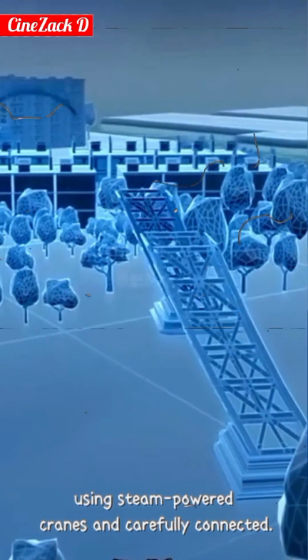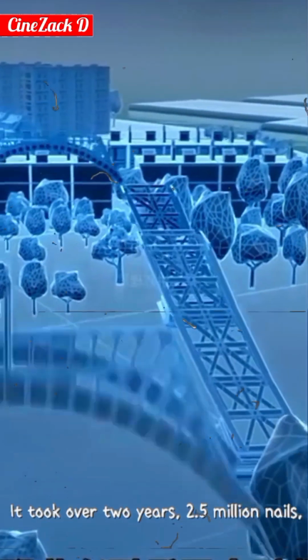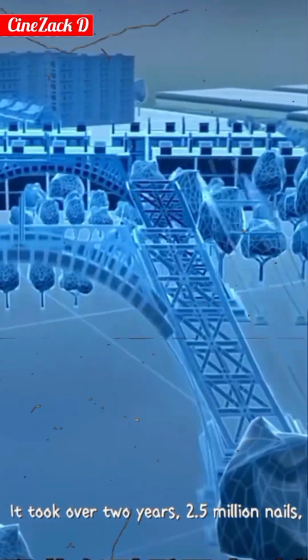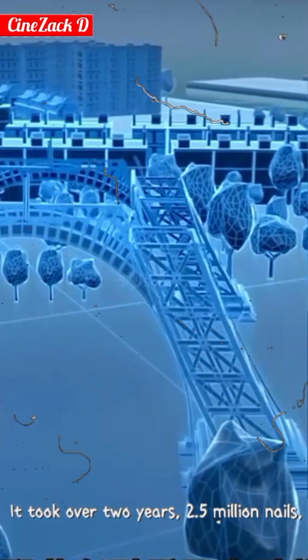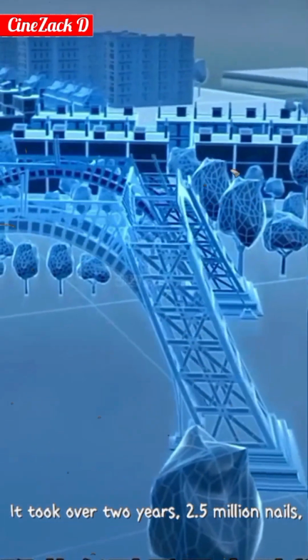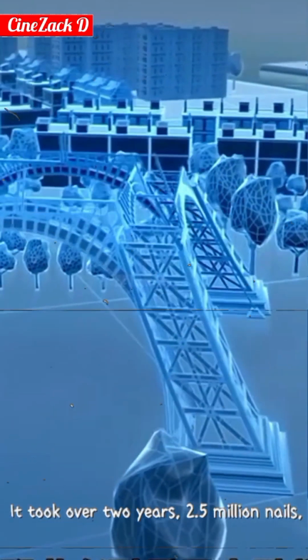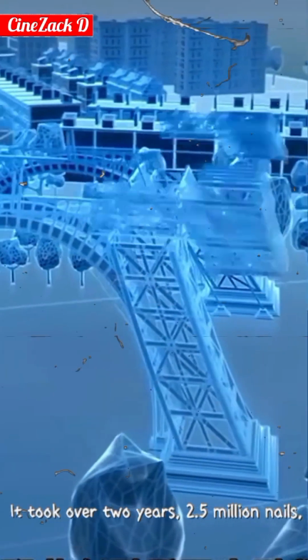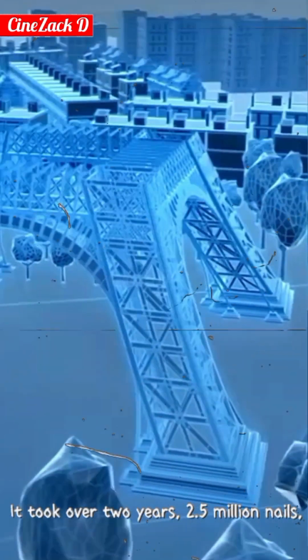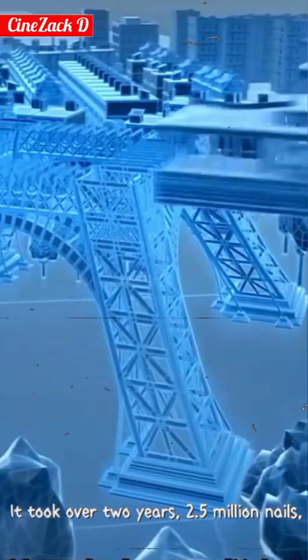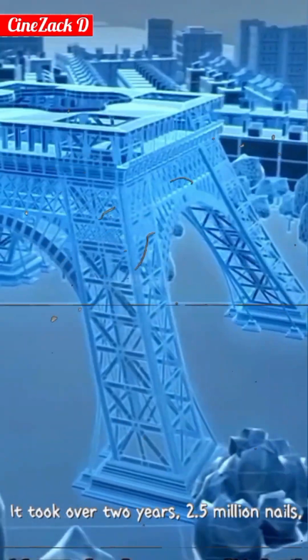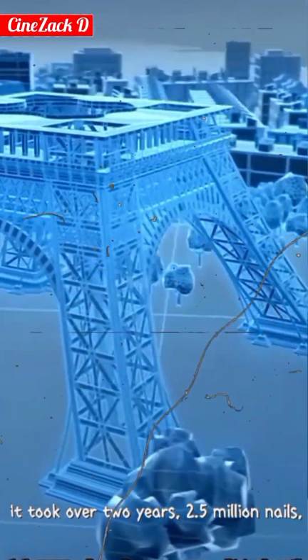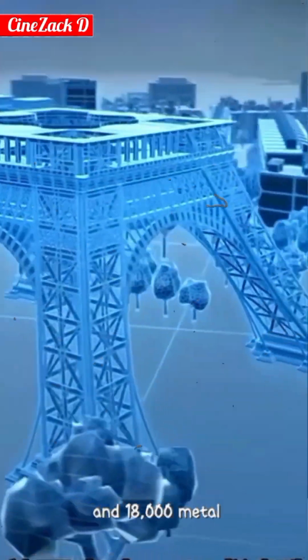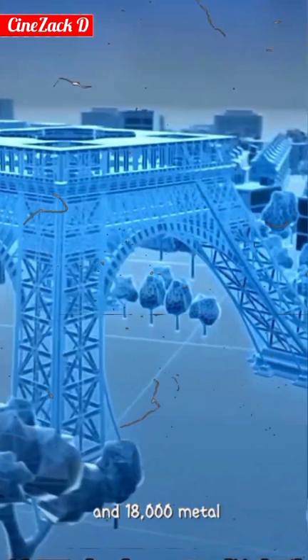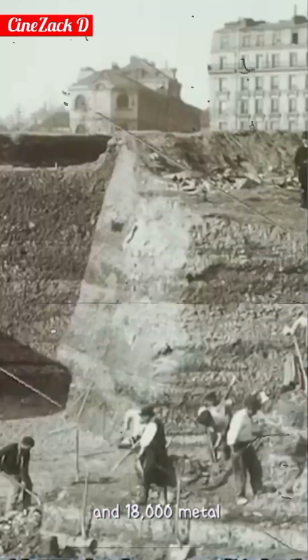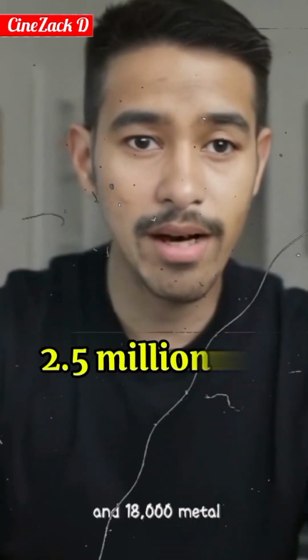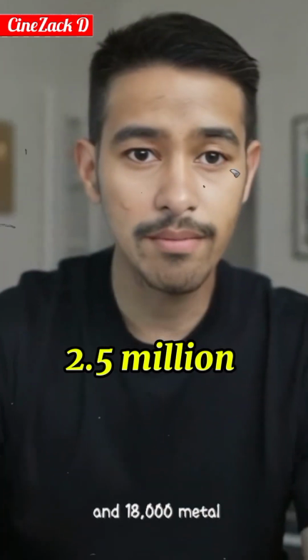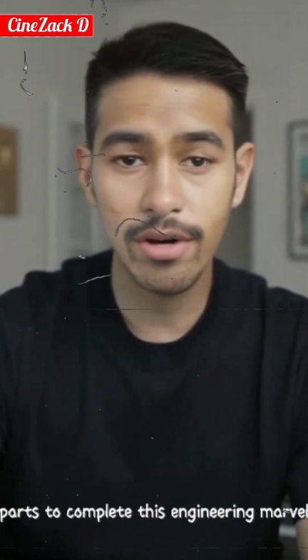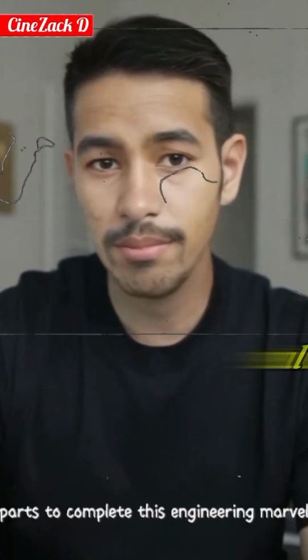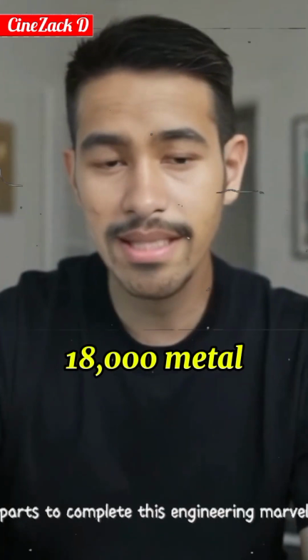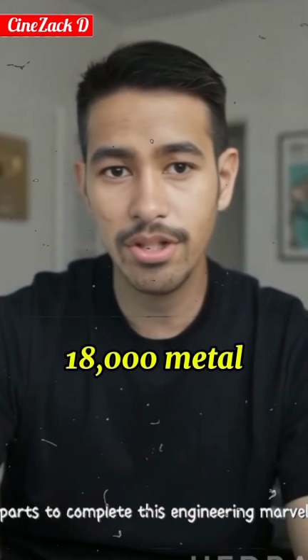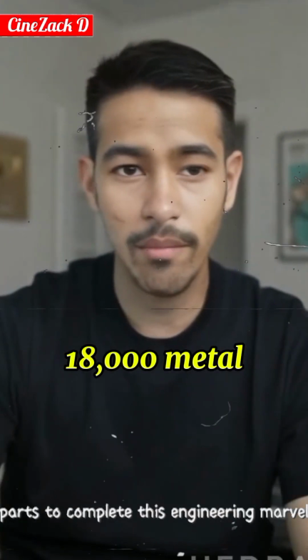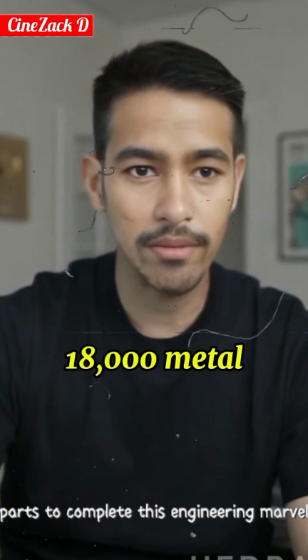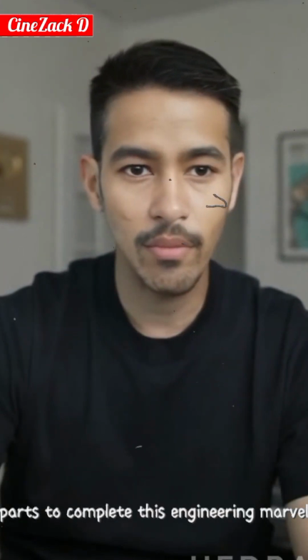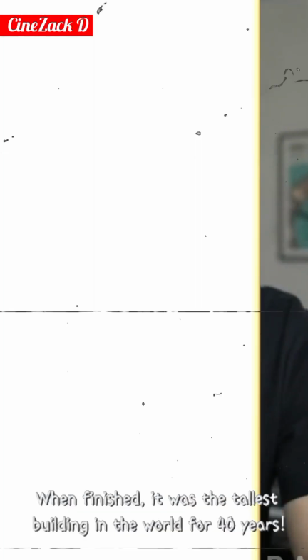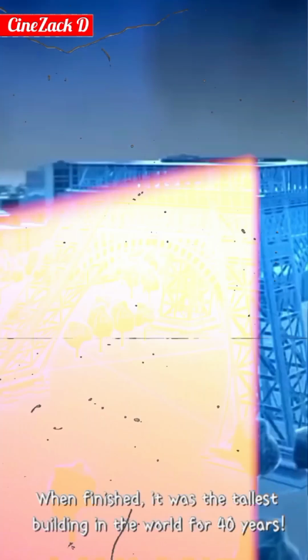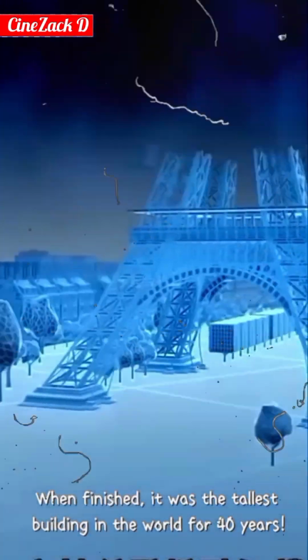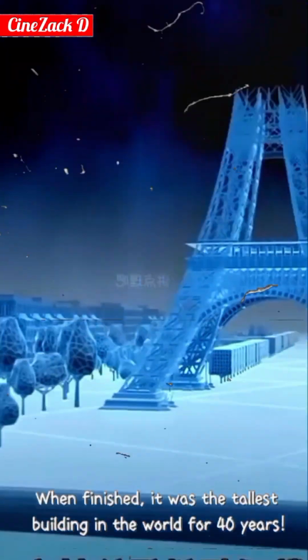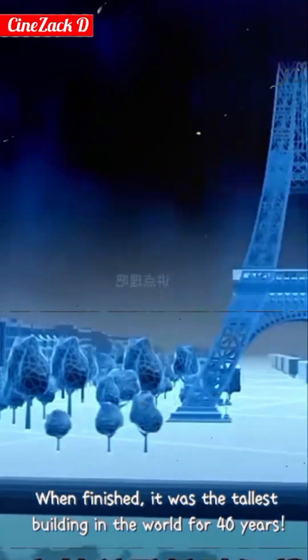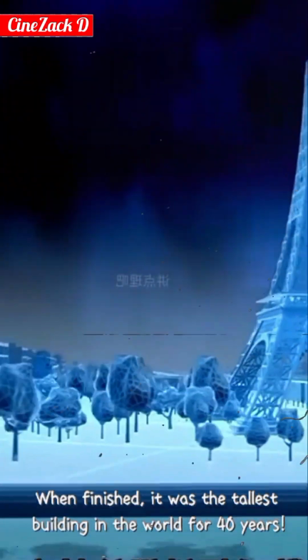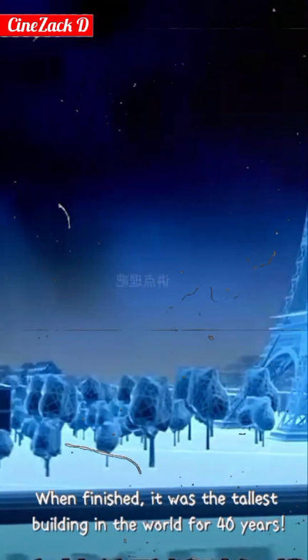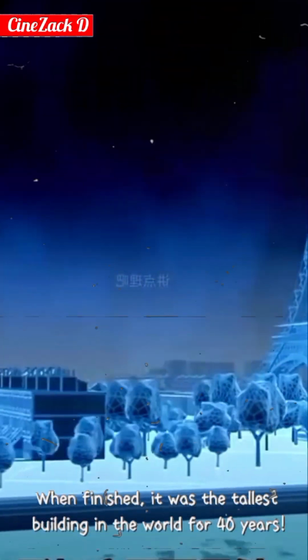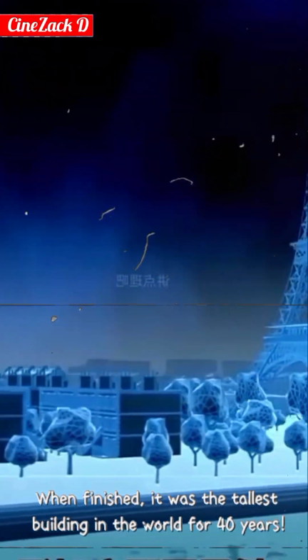It took over two years, 2.5 million nails, and 18,000 metal parts to complete this engineering marvel. When finished, it was the tallest building in the world for 40 years.